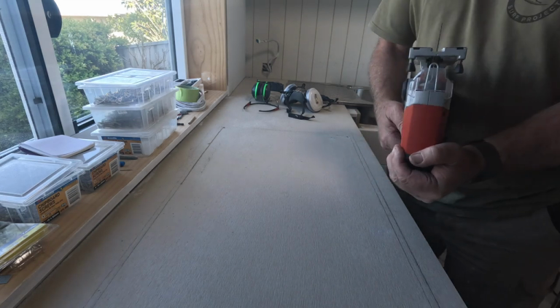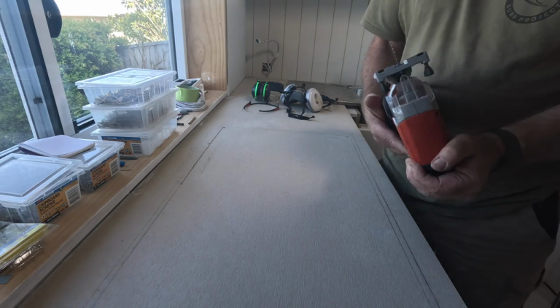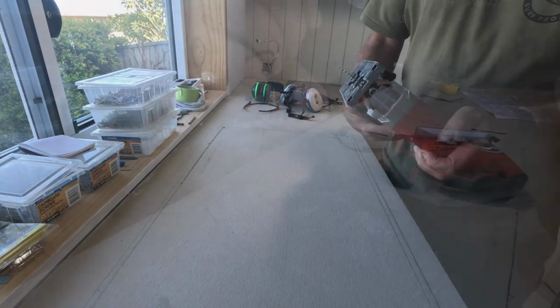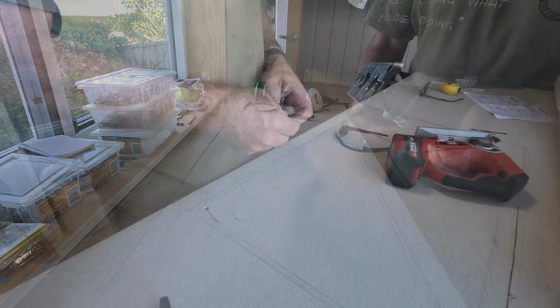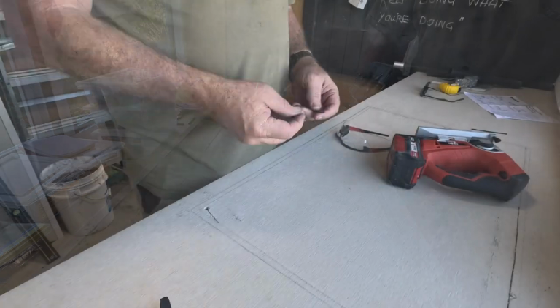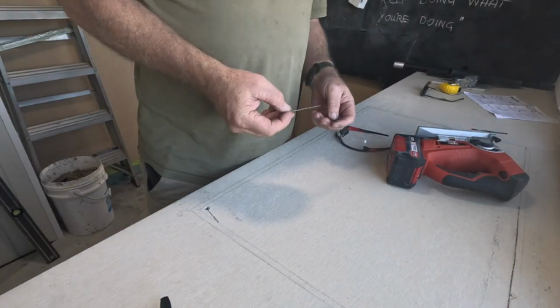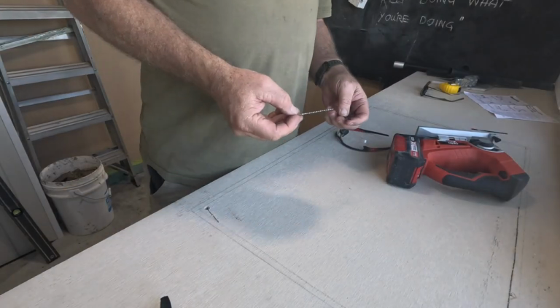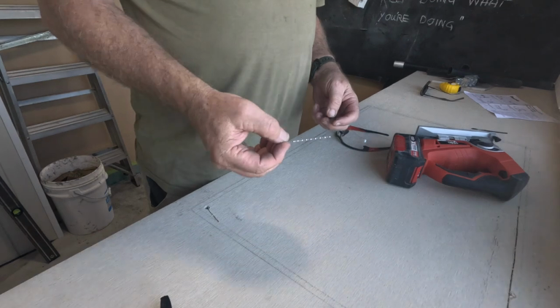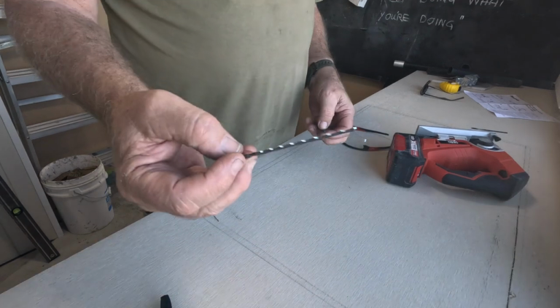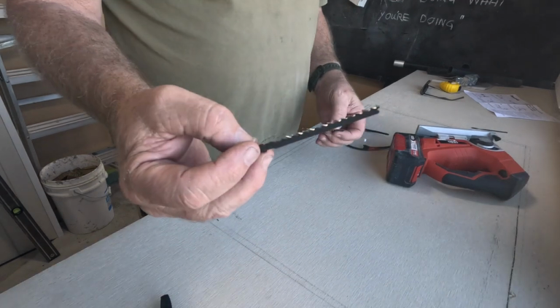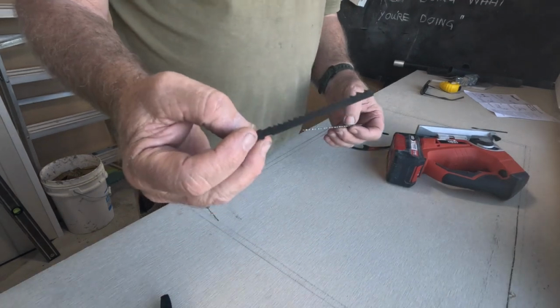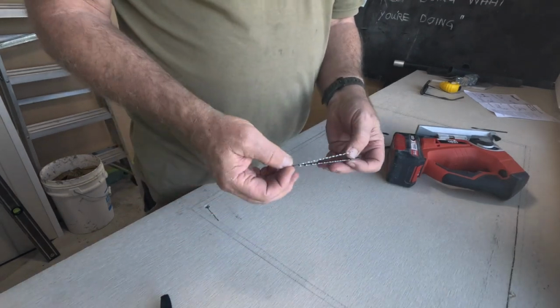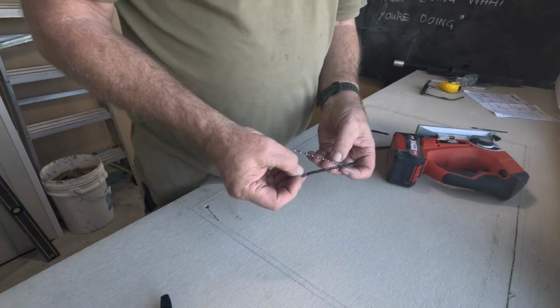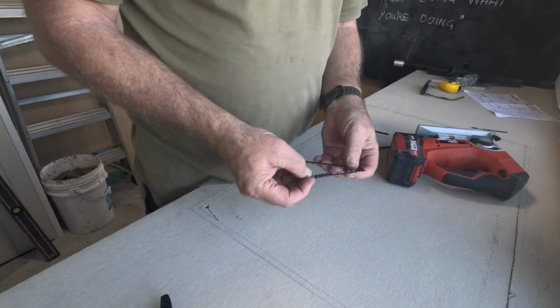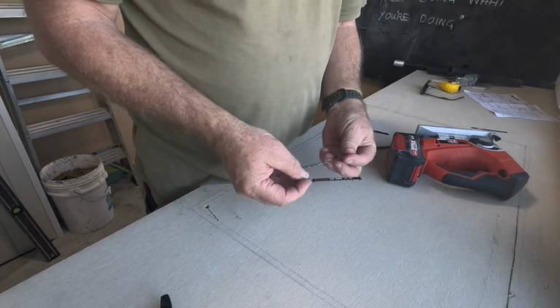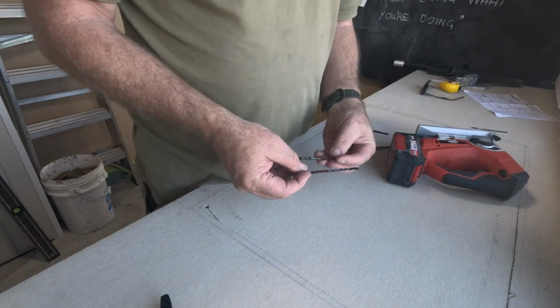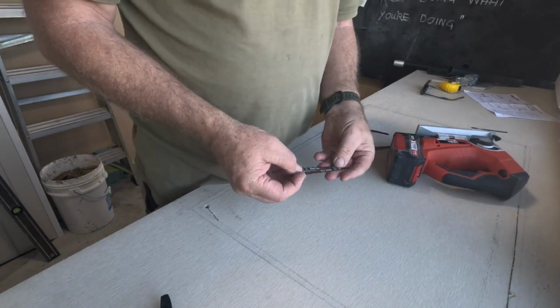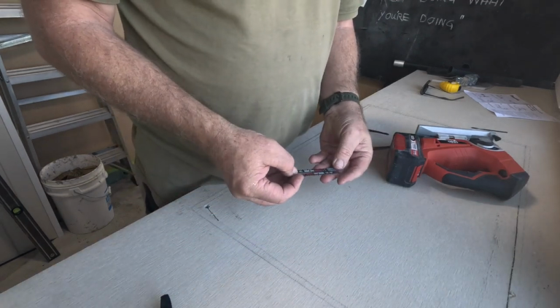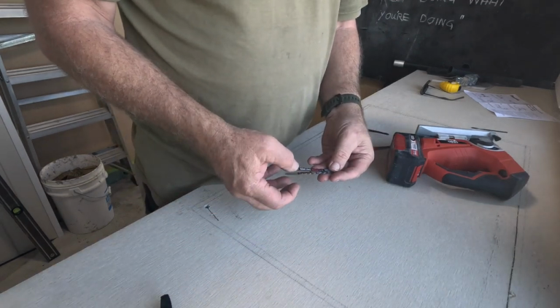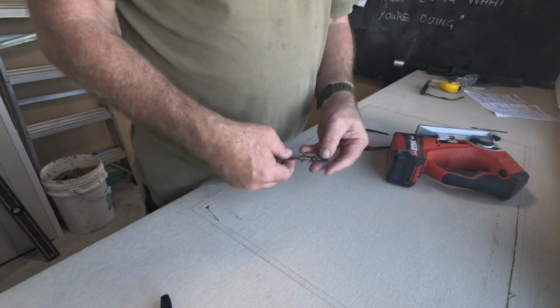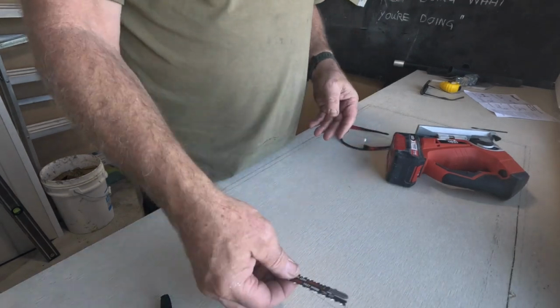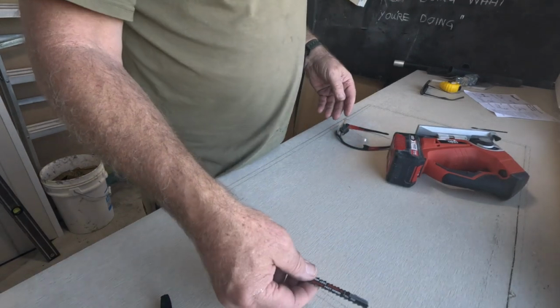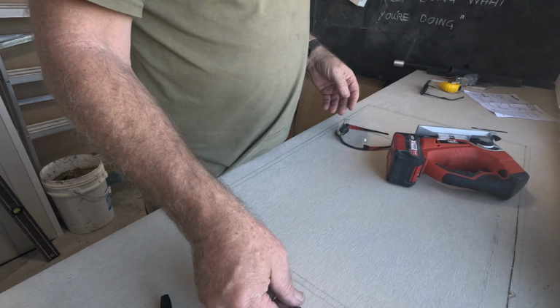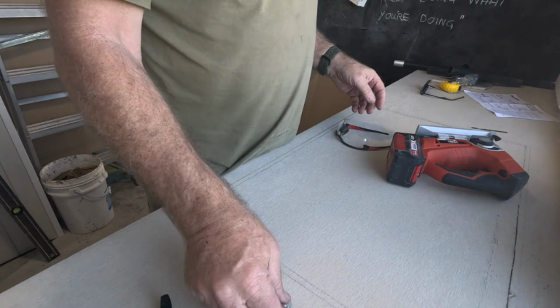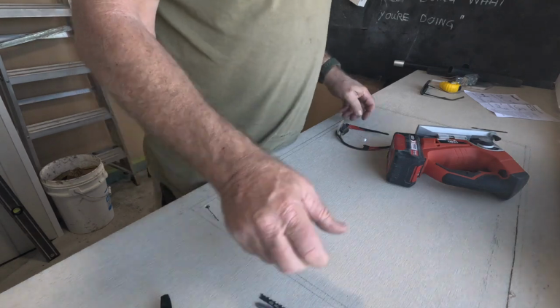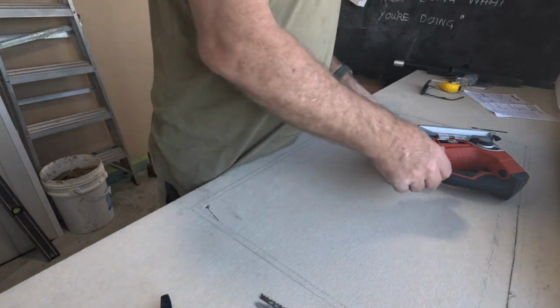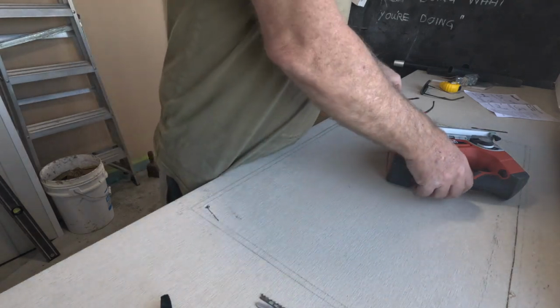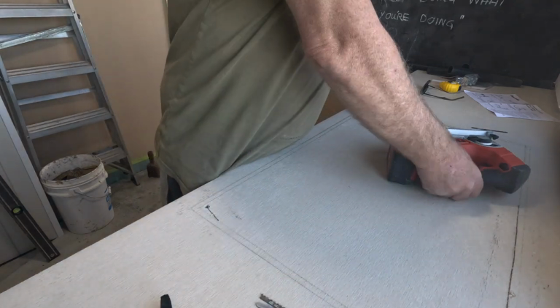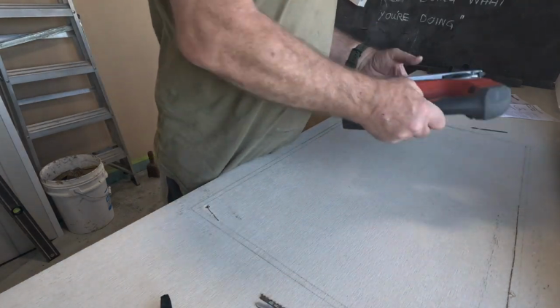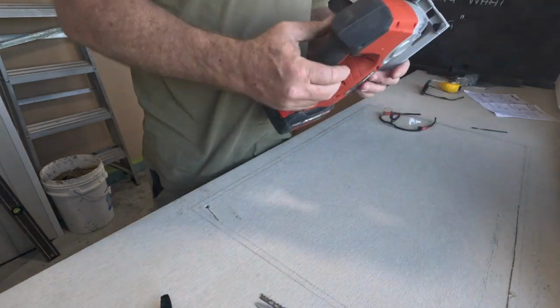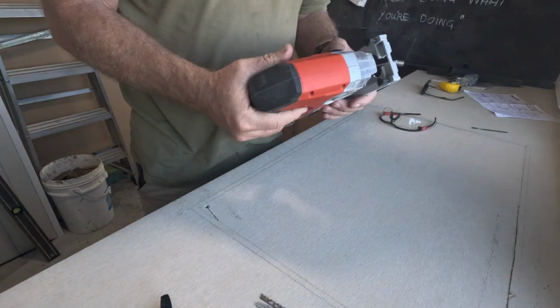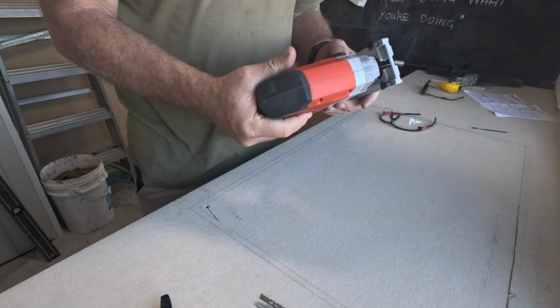Two inches. I got some more of the 6 TPI fast wood blades because they seem to last longer than the 10 TPI.